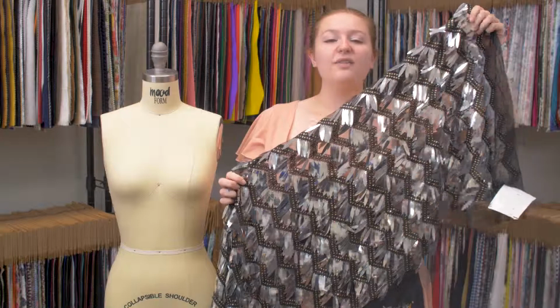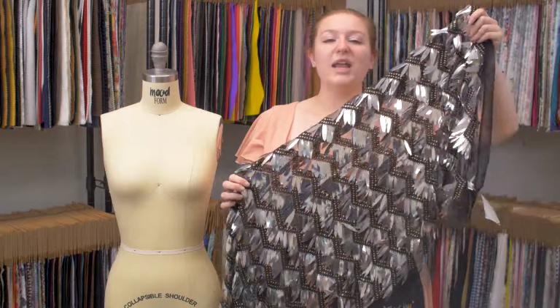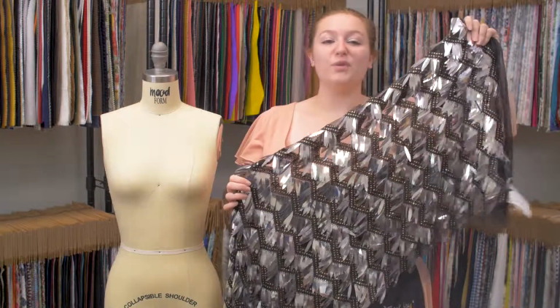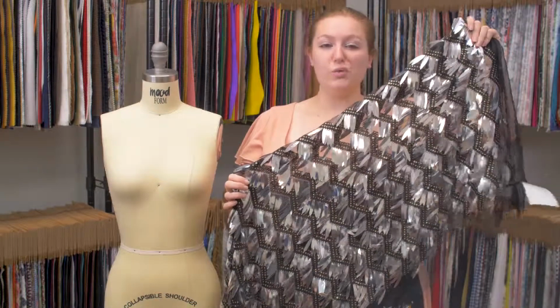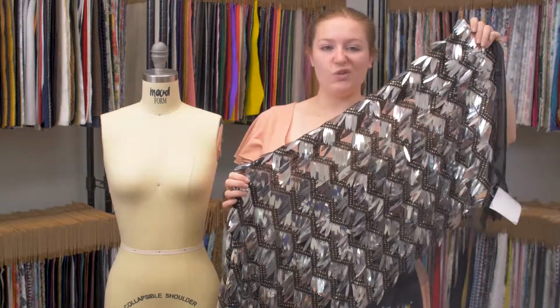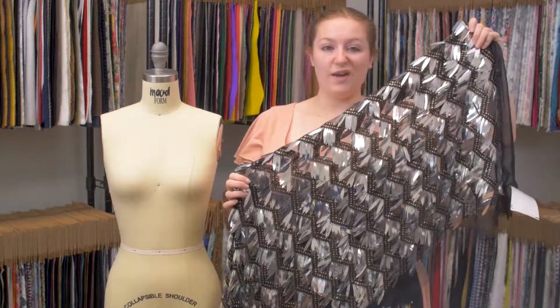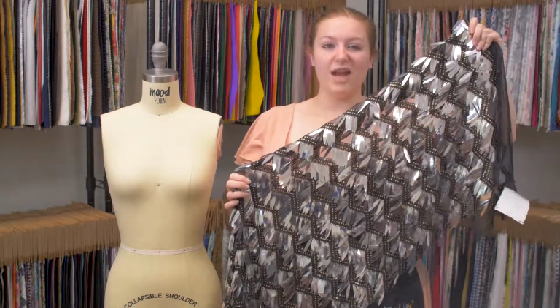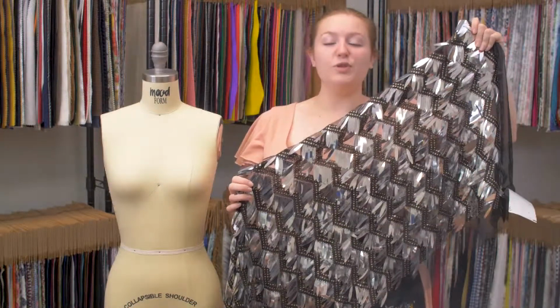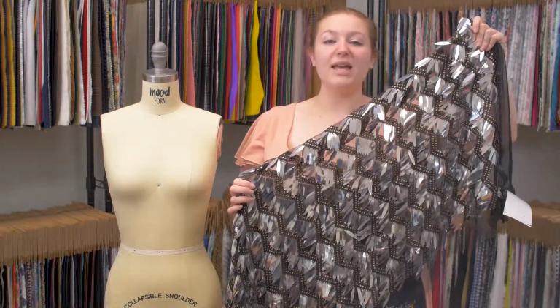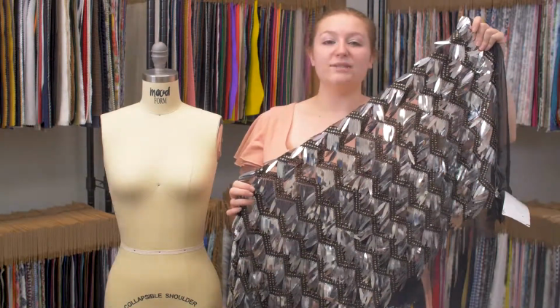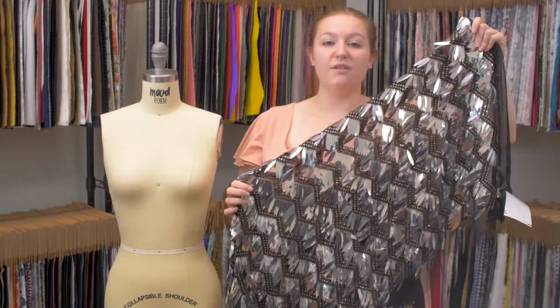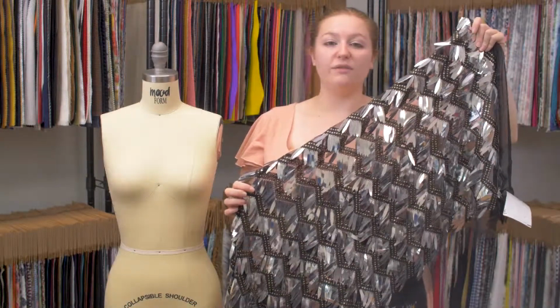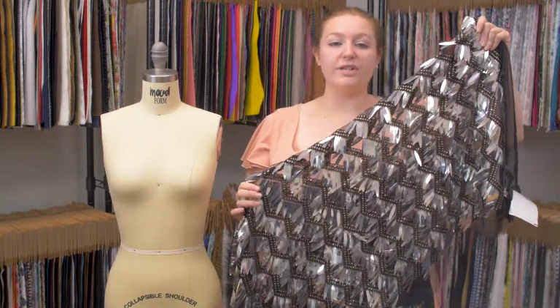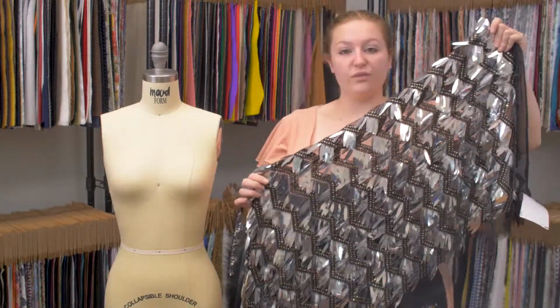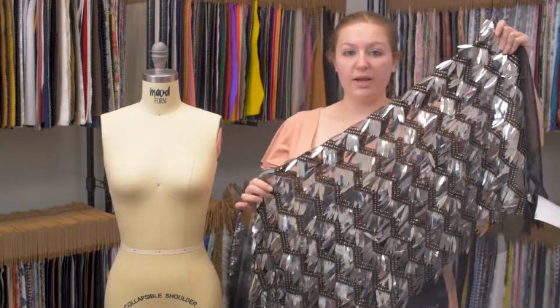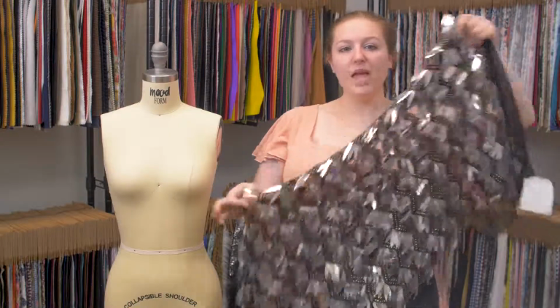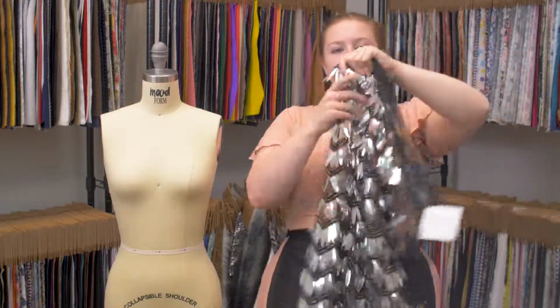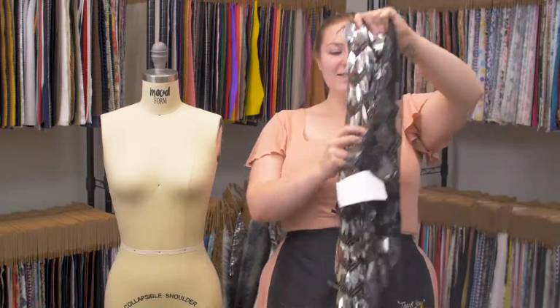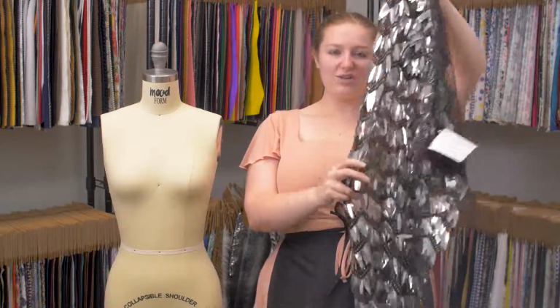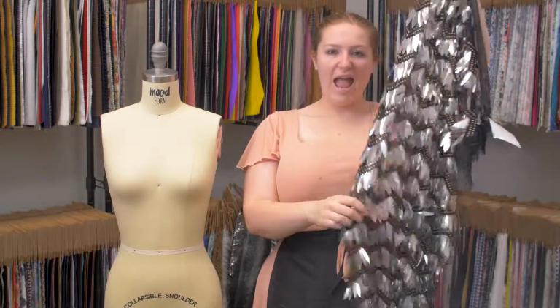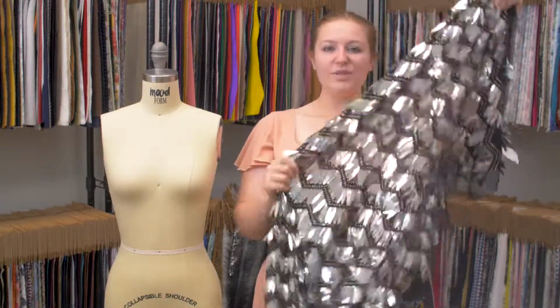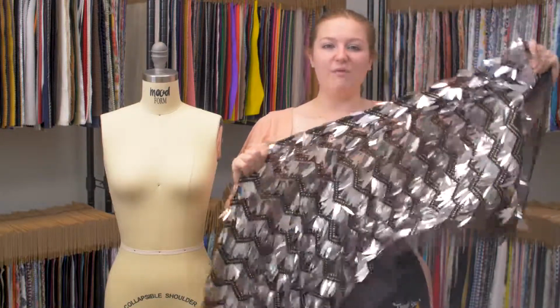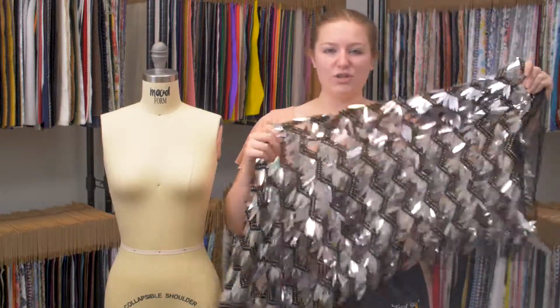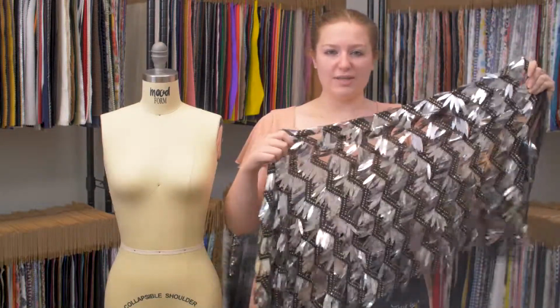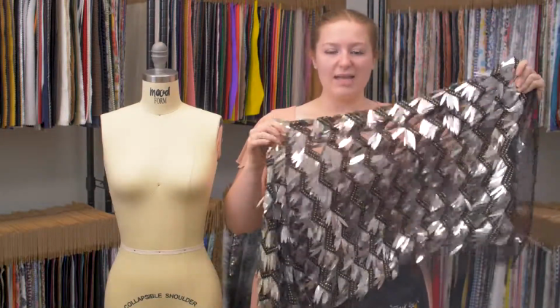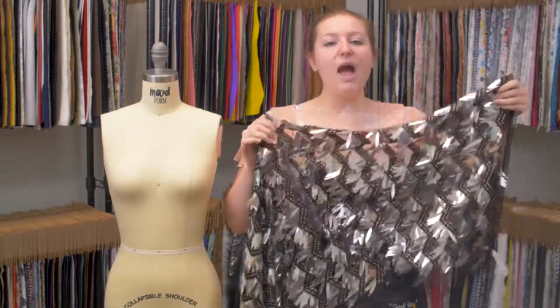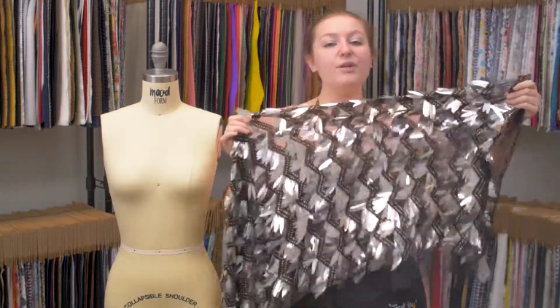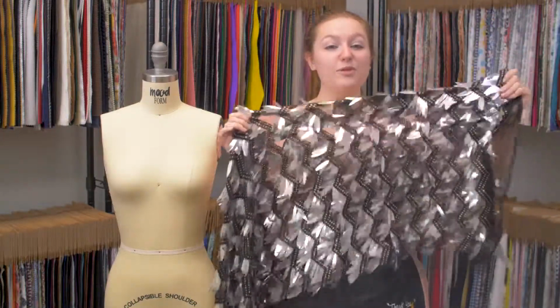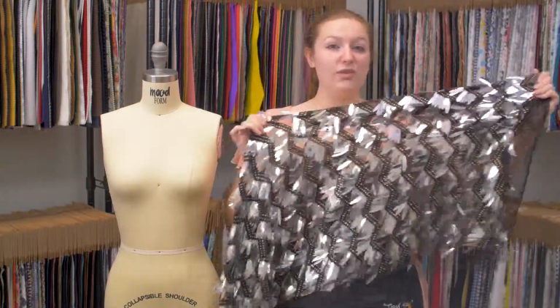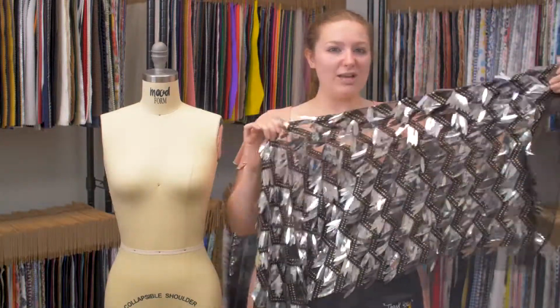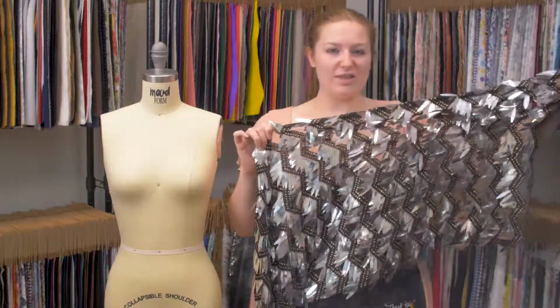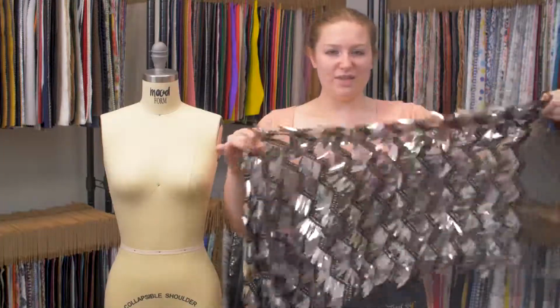This is potting number 321359, Mood's Black and Silver Chevron Fringe Sequin Fabric. This product has a textured hand with a soft mesh on the wrong side, although it is both smooth and coarse on the face.